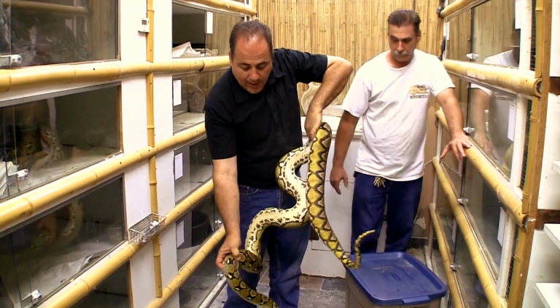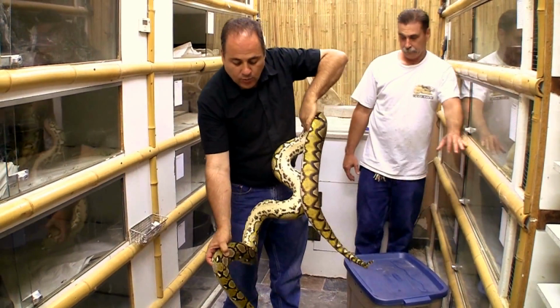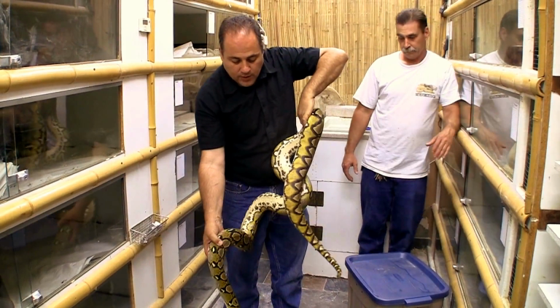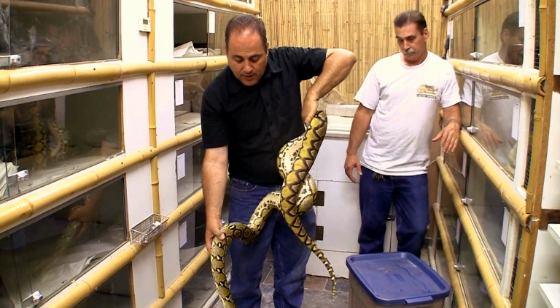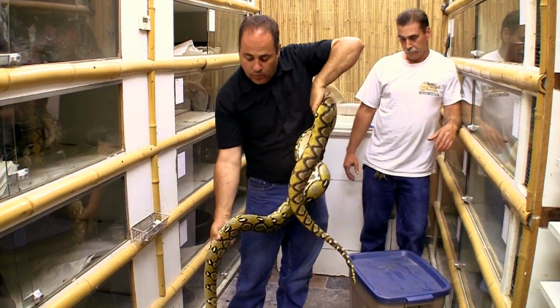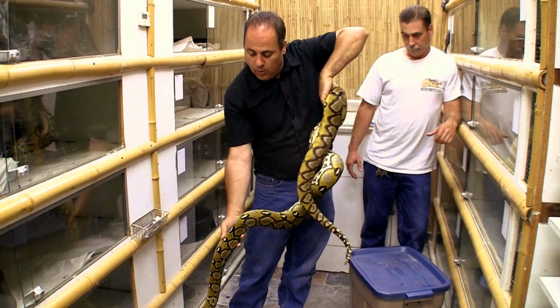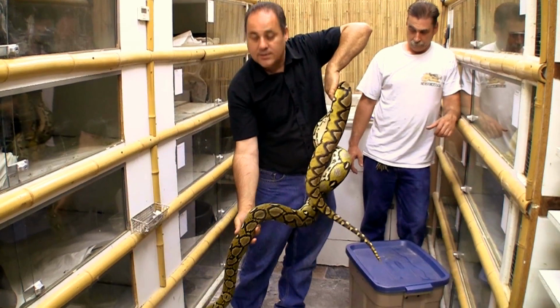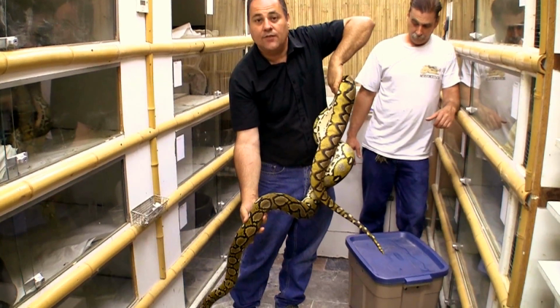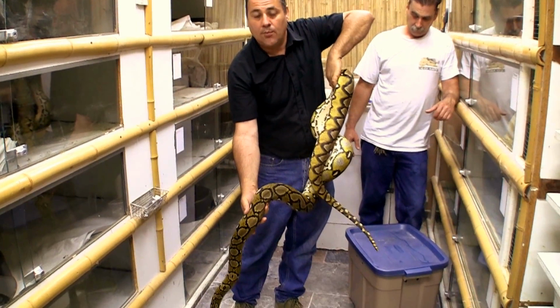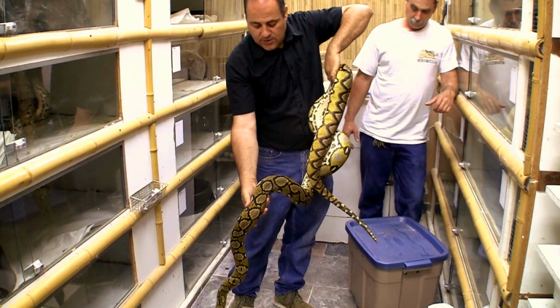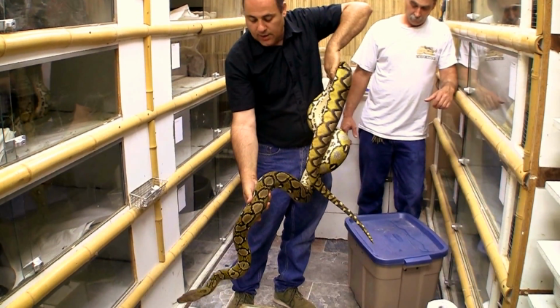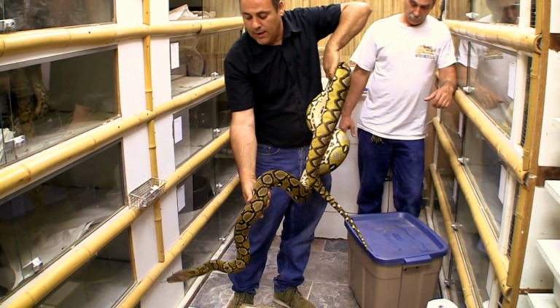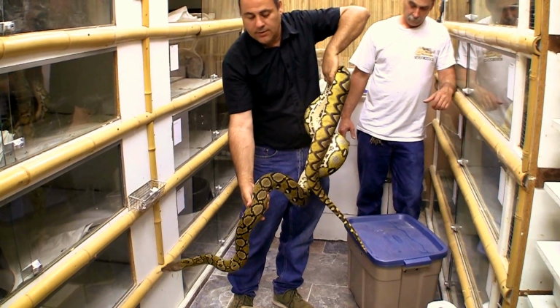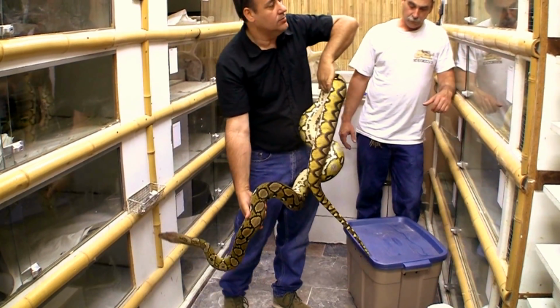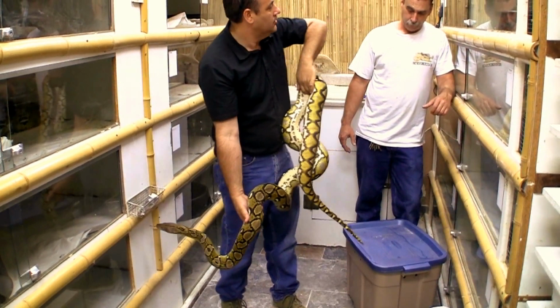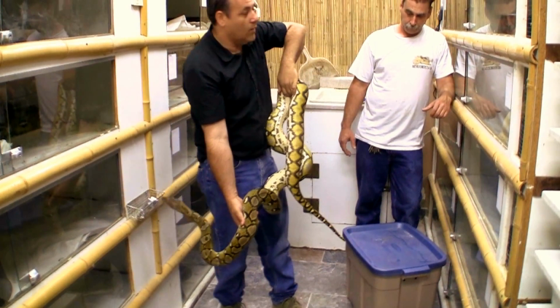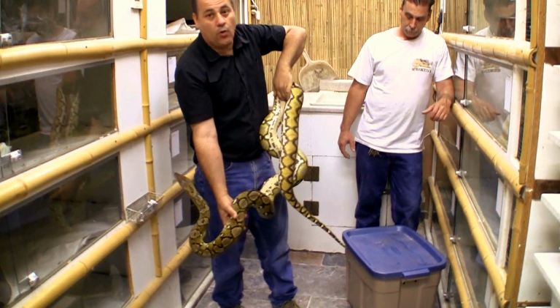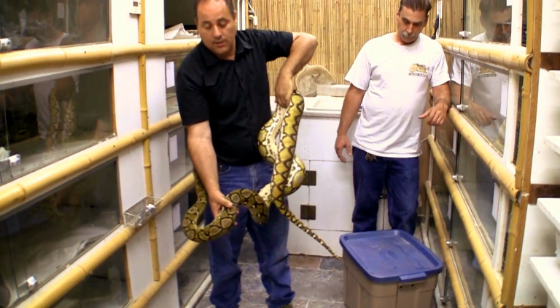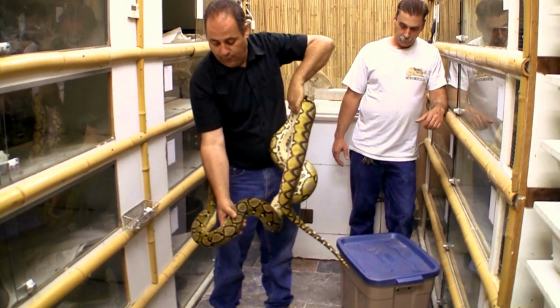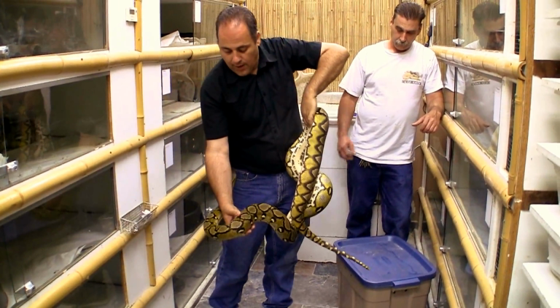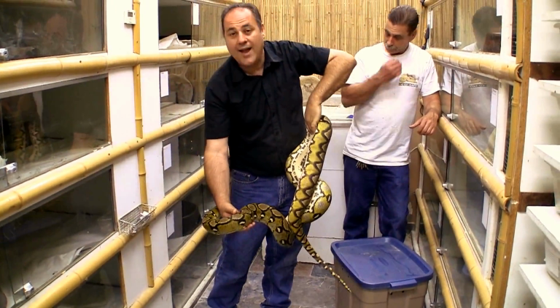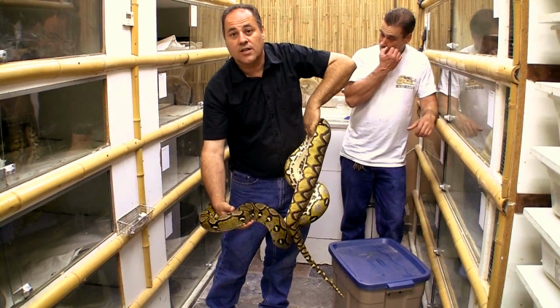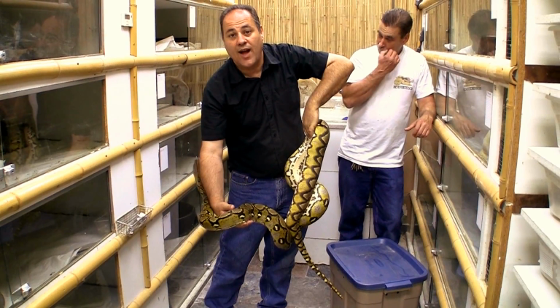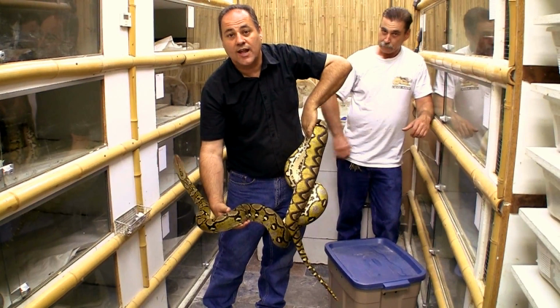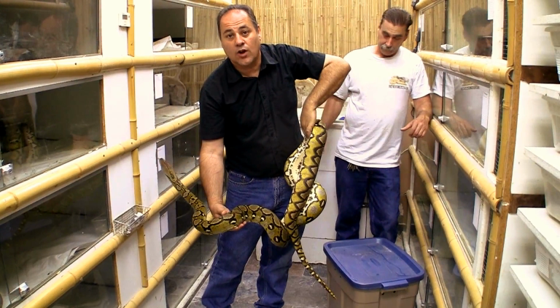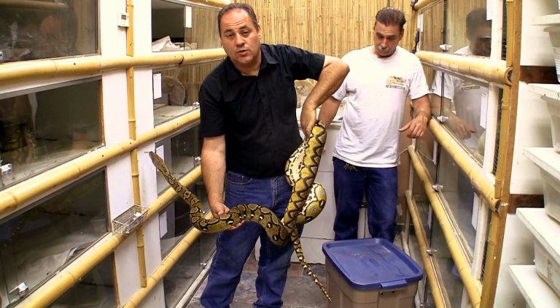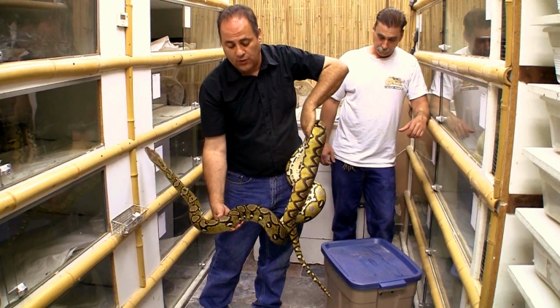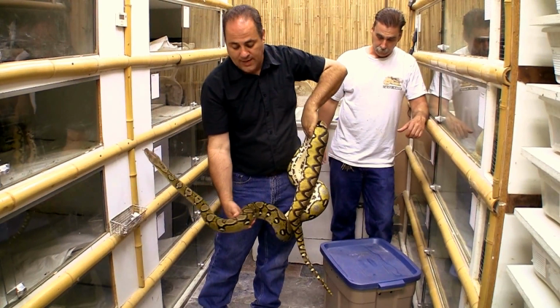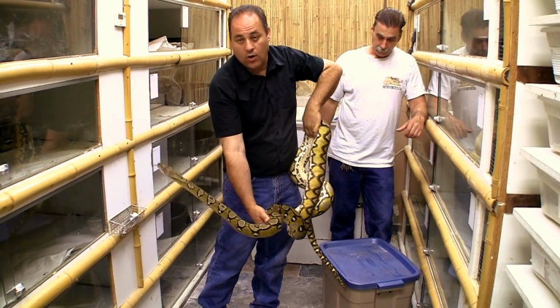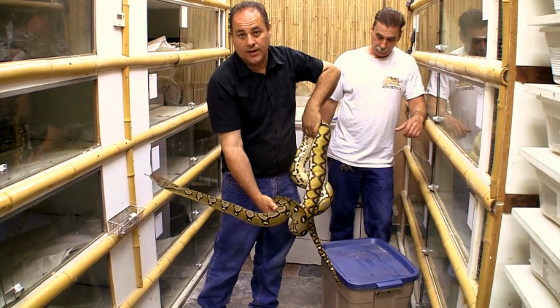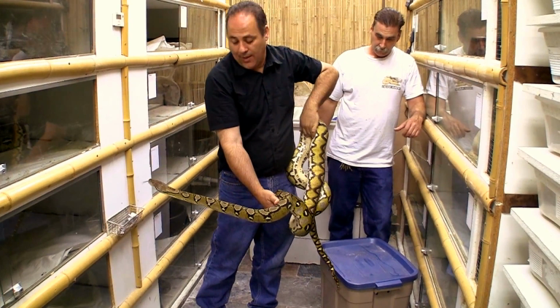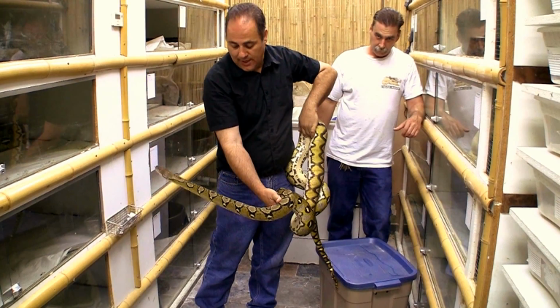We're looking at a 1 in 16 for albinos, and then we're looking at a 1 in 24 for albino sunfire genetic stripes — which will be the first ones ever. Hopefully we're going to get them out of this clutch.